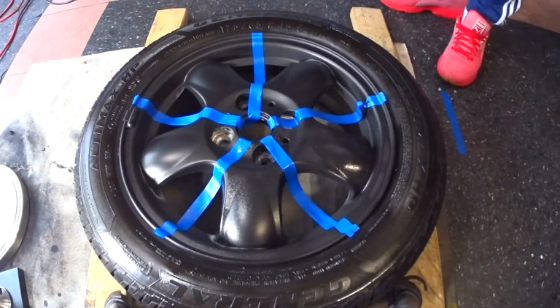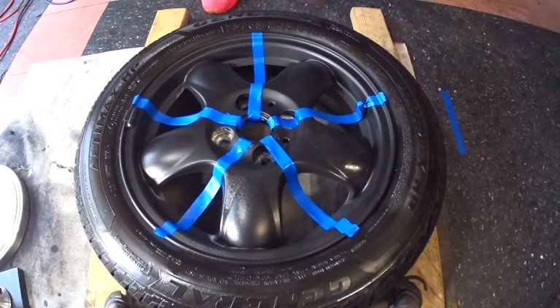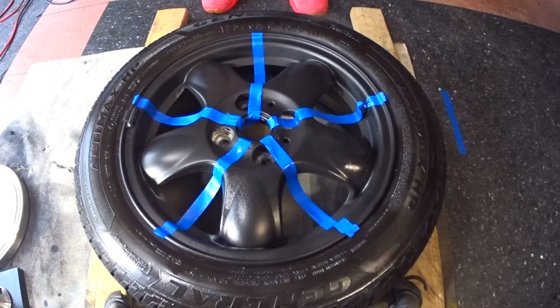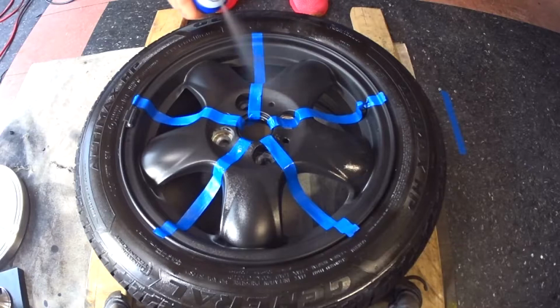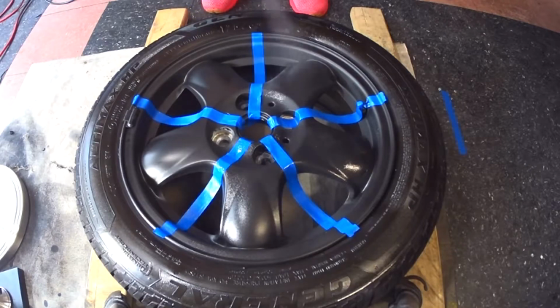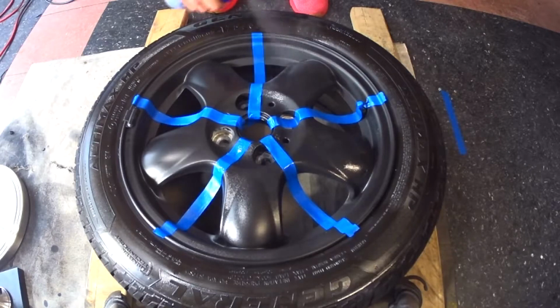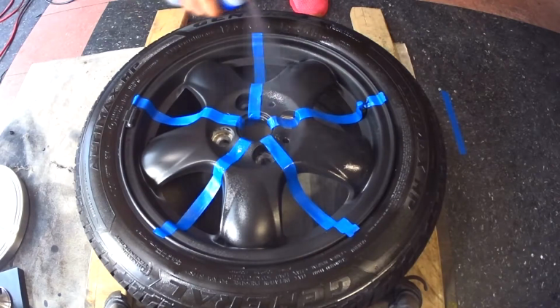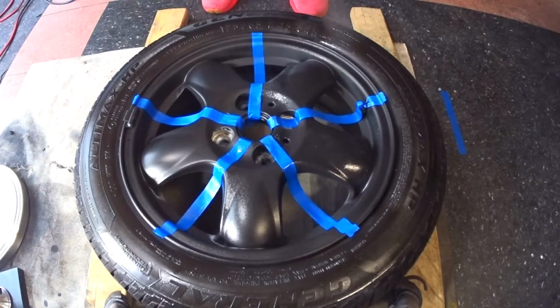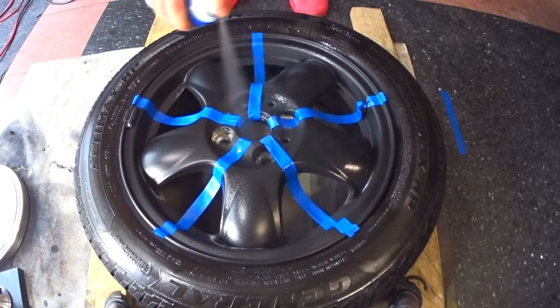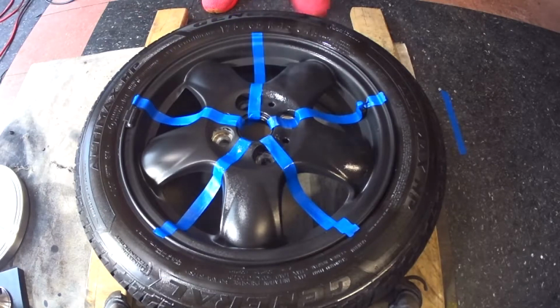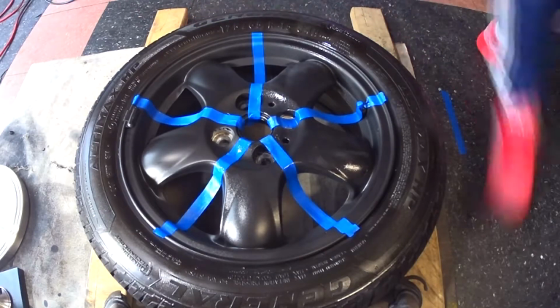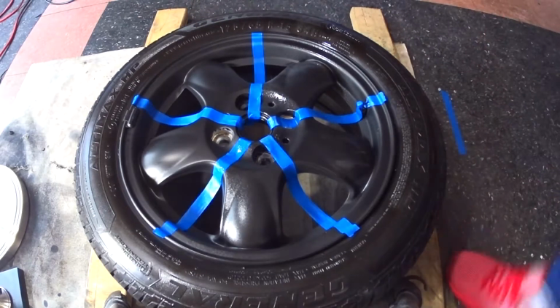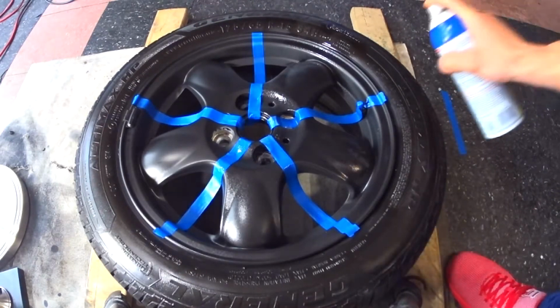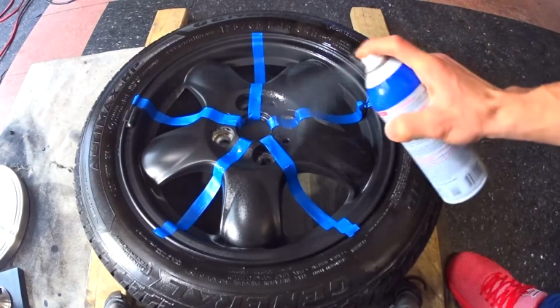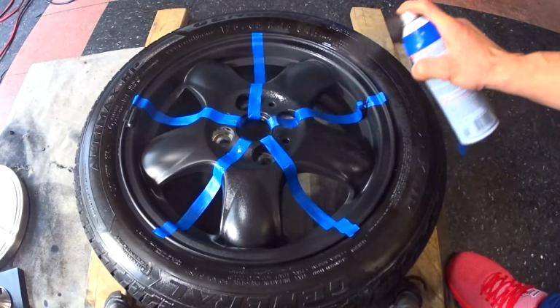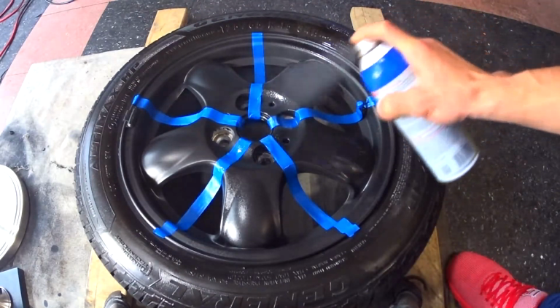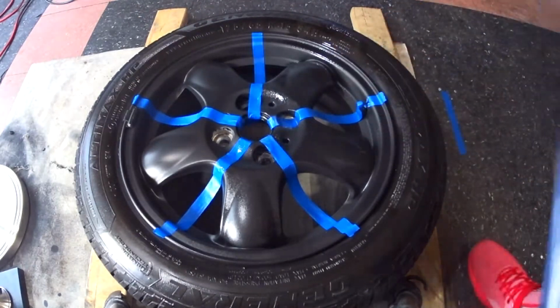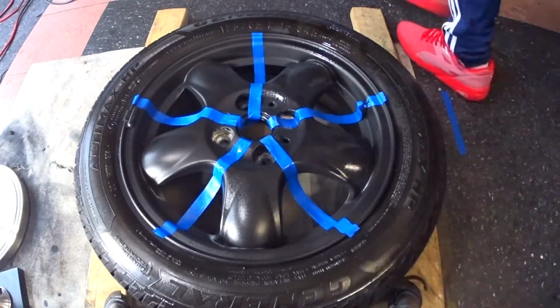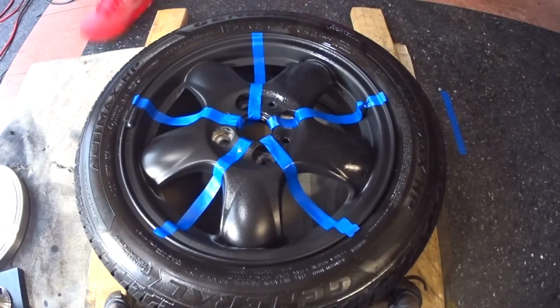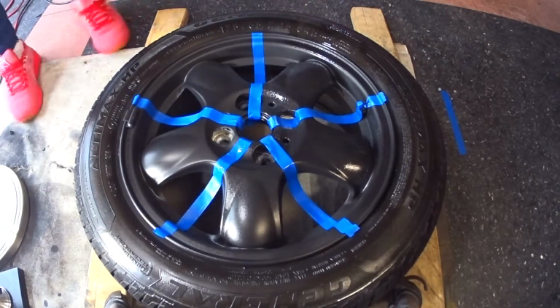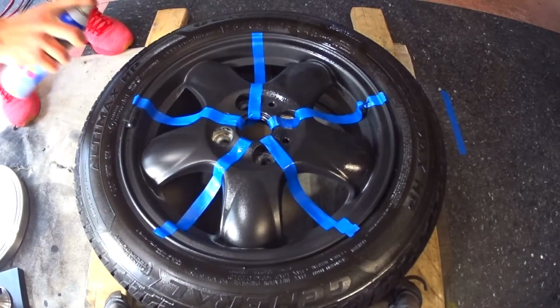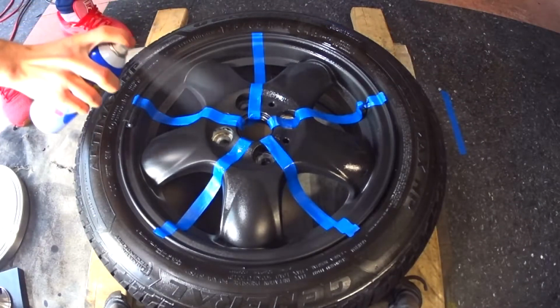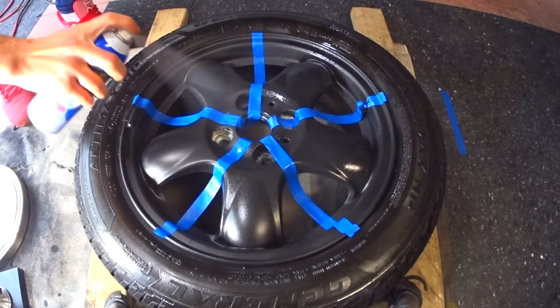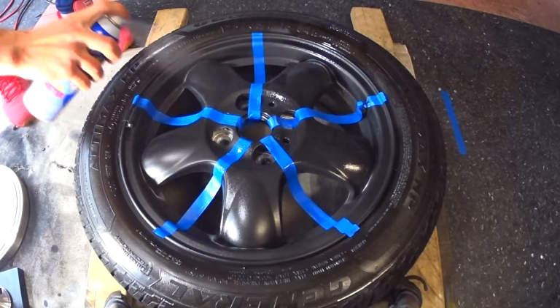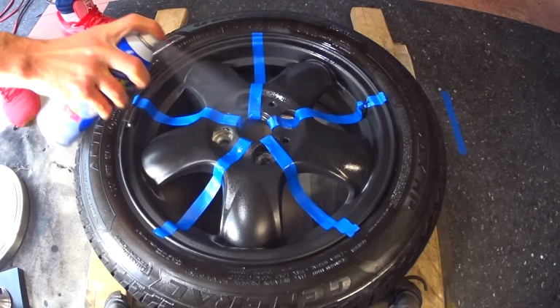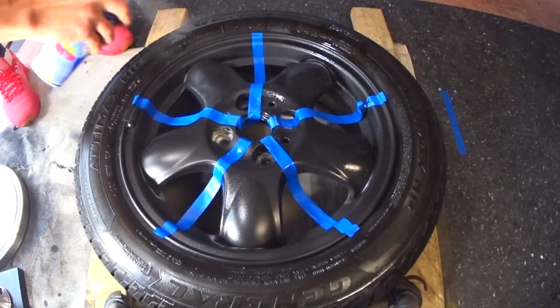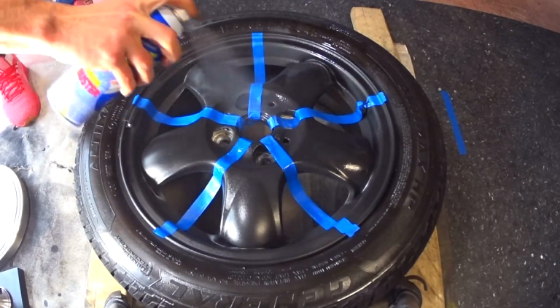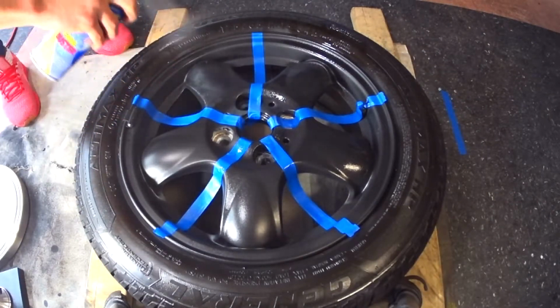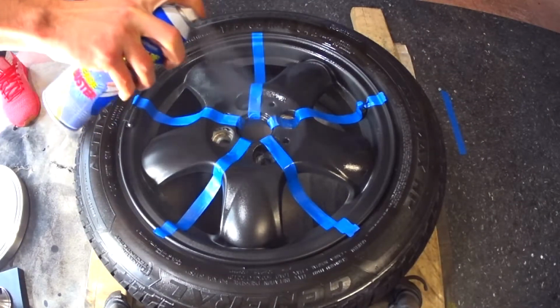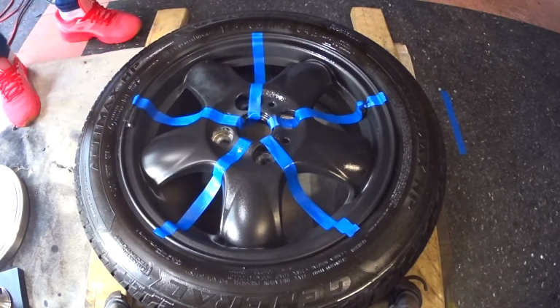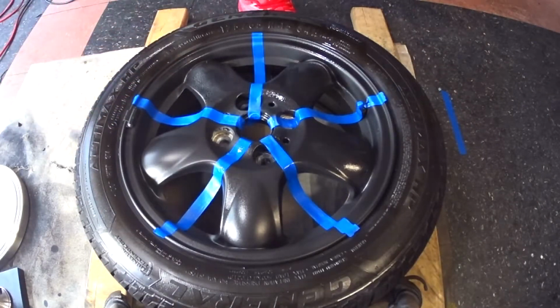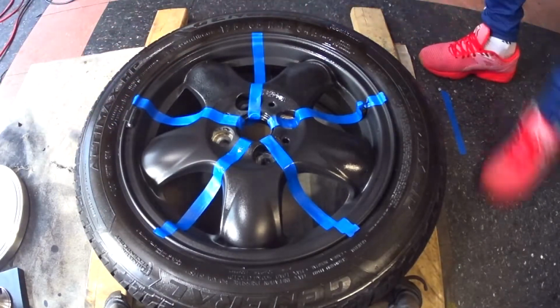Some other things you should be aware of as you apply your enhancers is consistency — try to be consistent with the speed of each stroke as well as the distance you hold the can from the wheel.